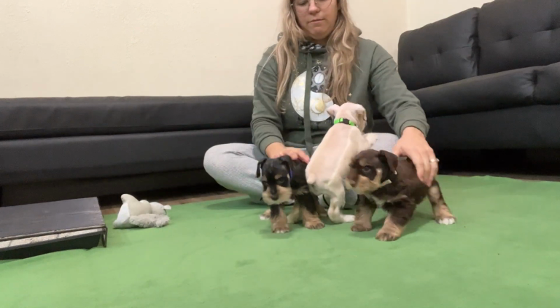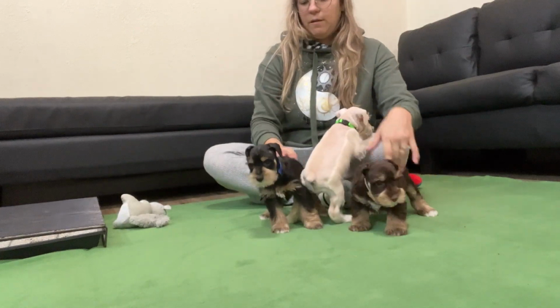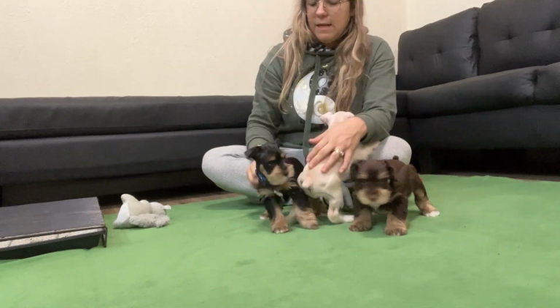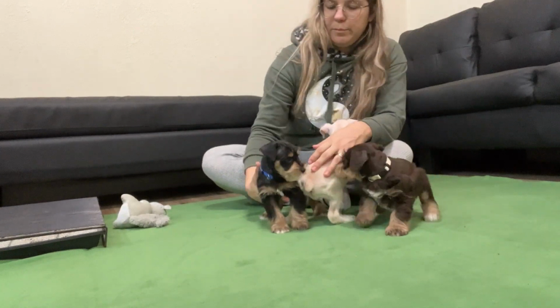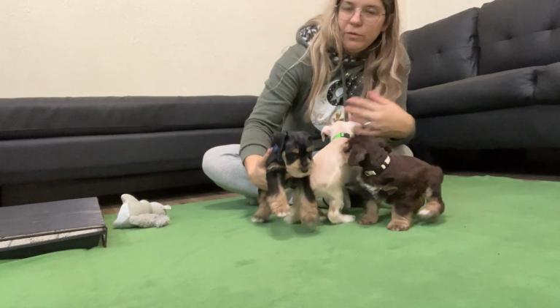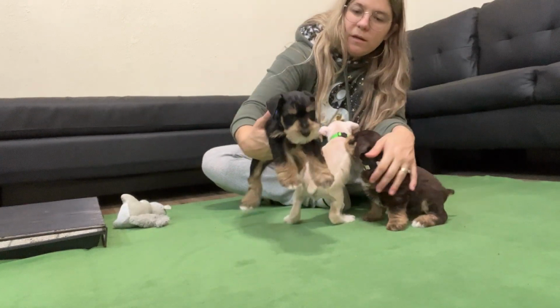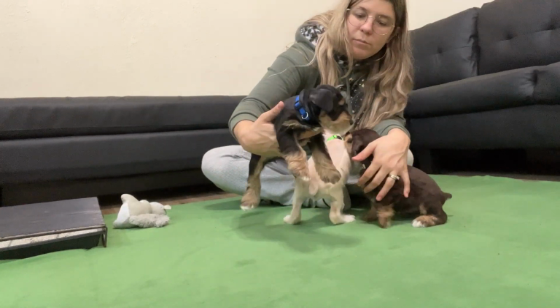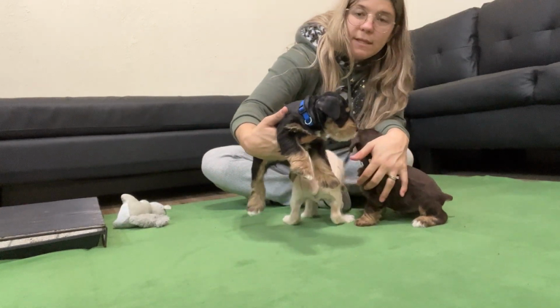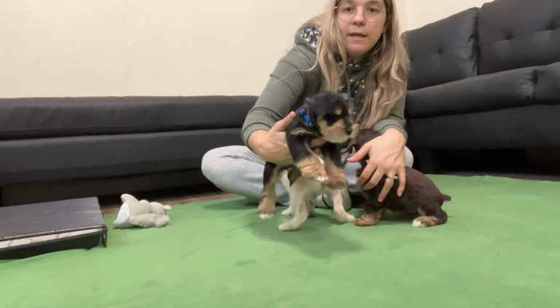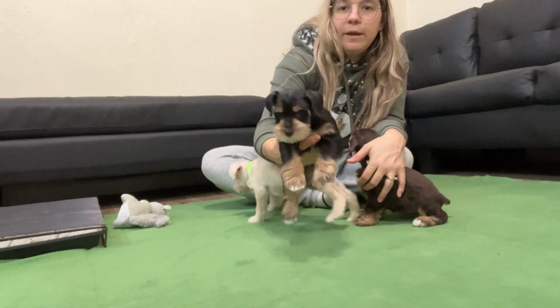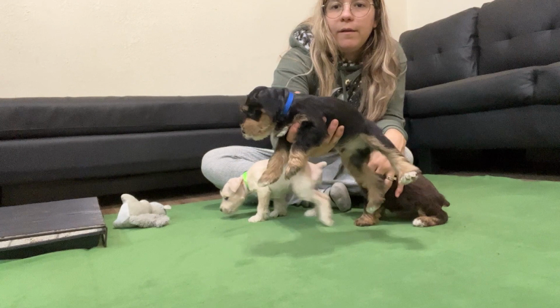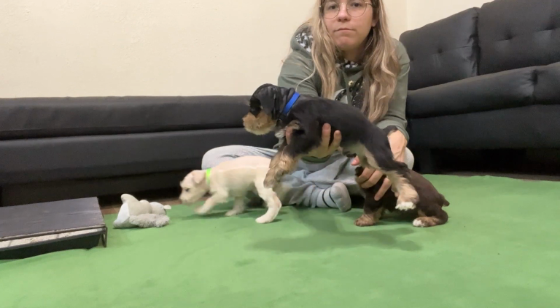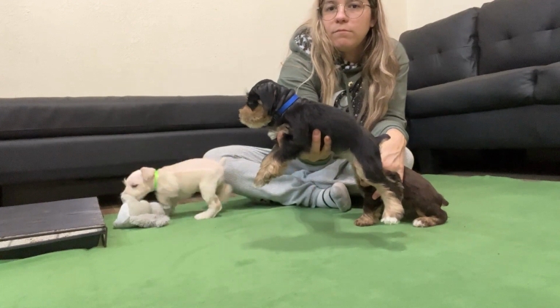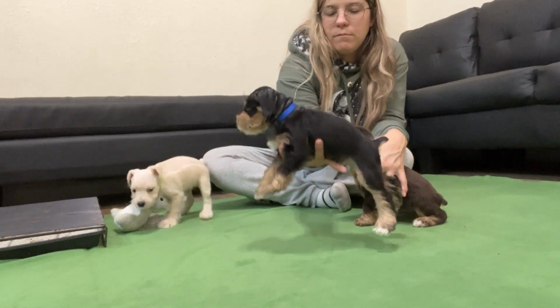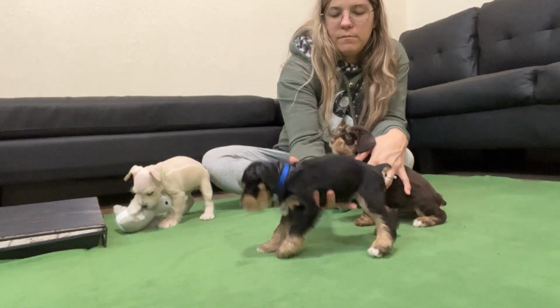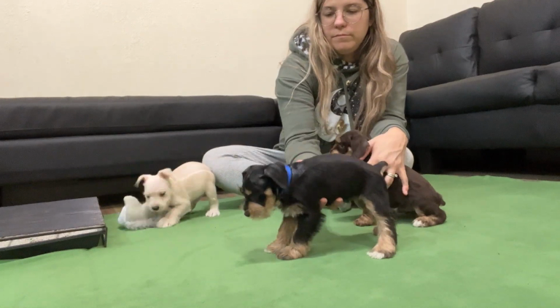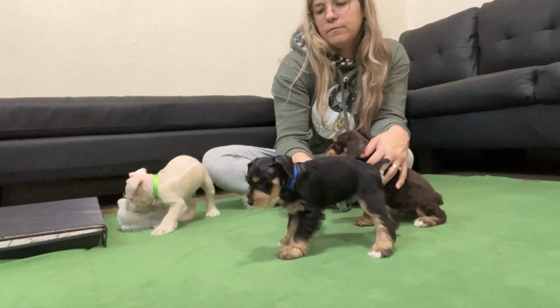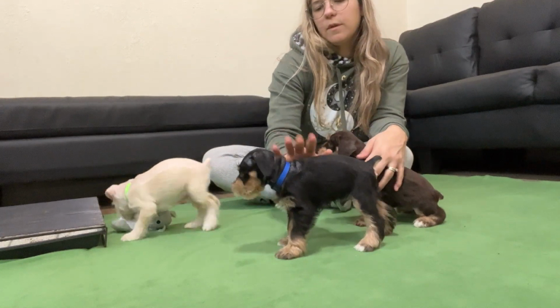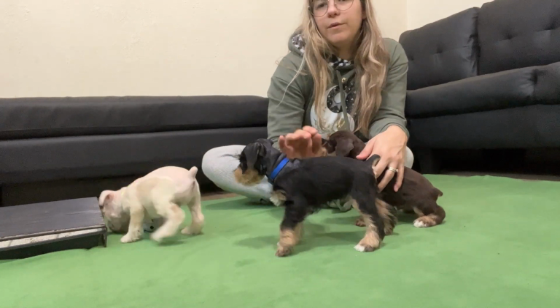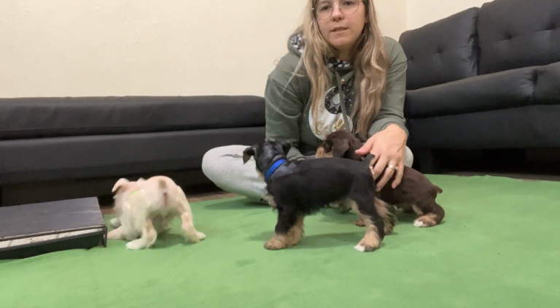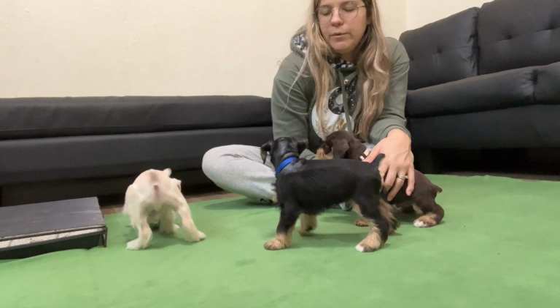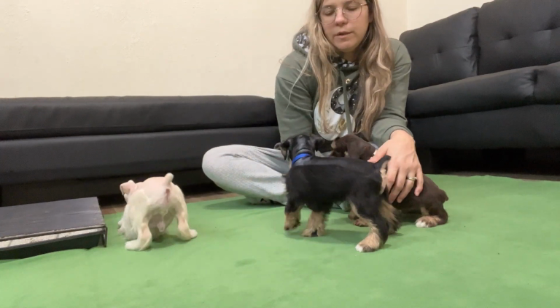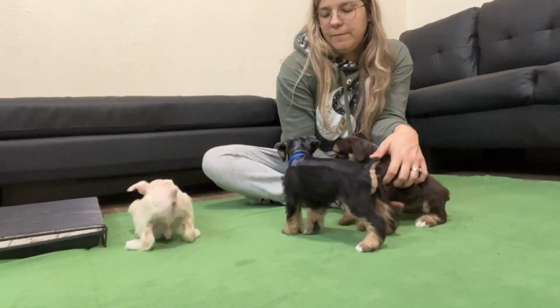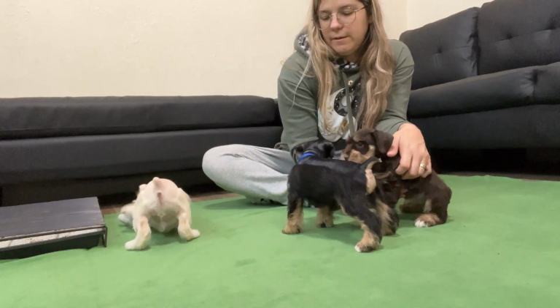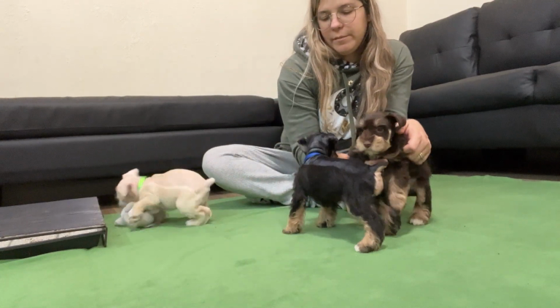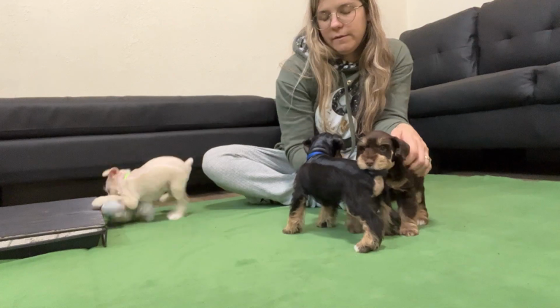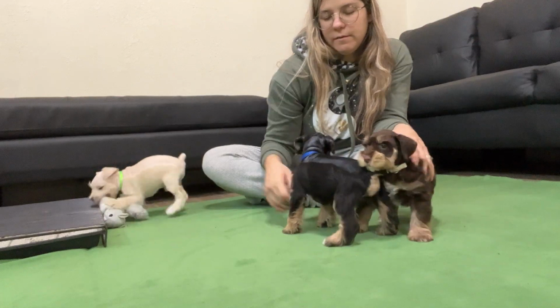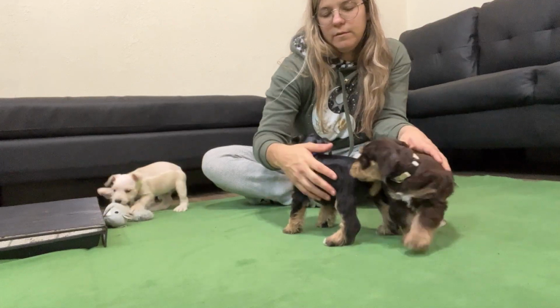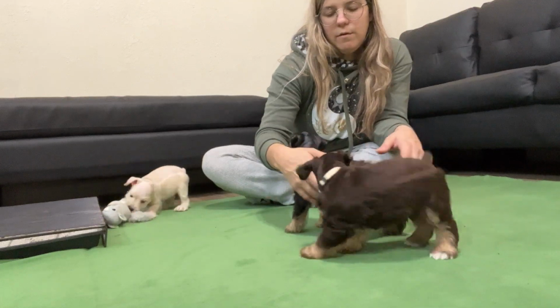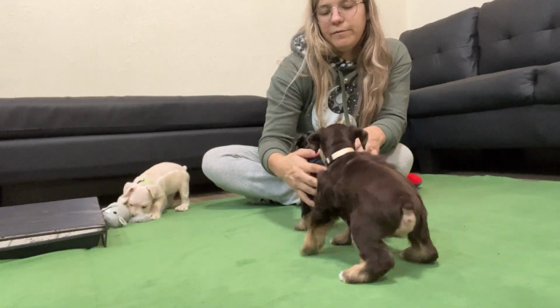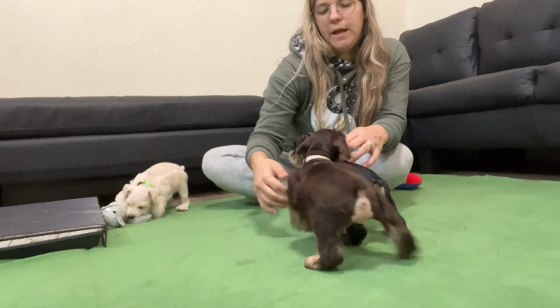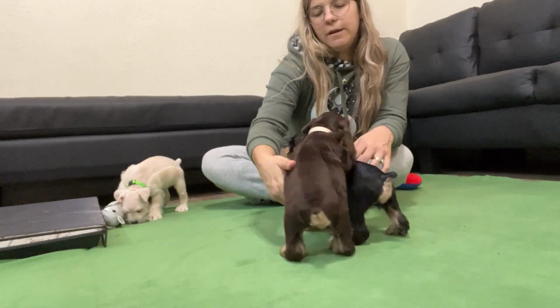We got this blue-collar, black-and-tan male. We possibly were holding on to him for a little bit, waiting for DNA on him.